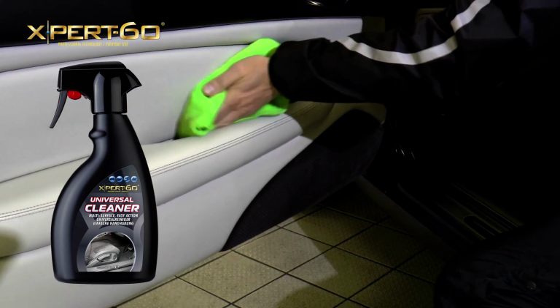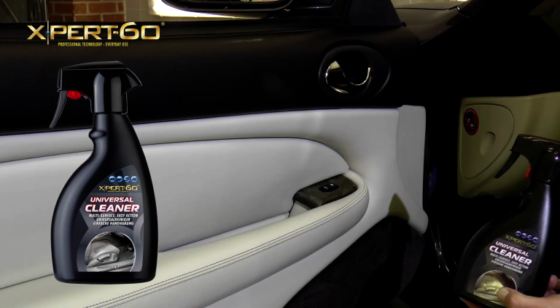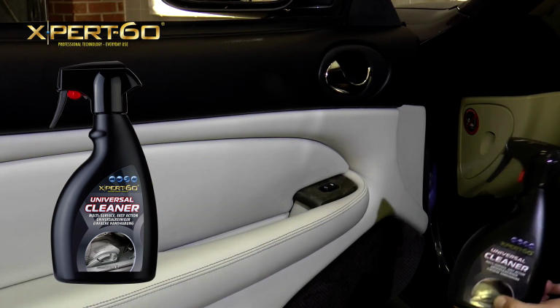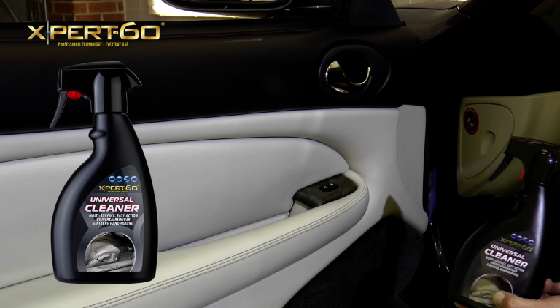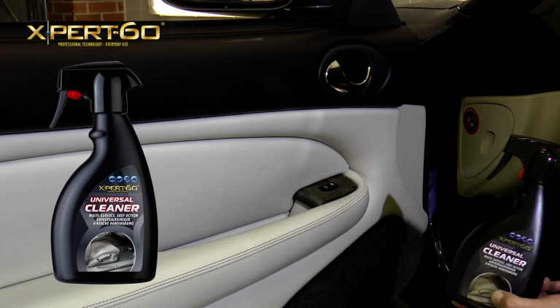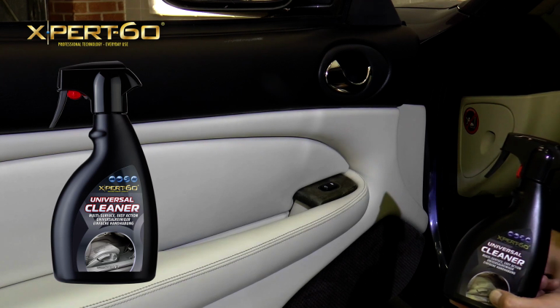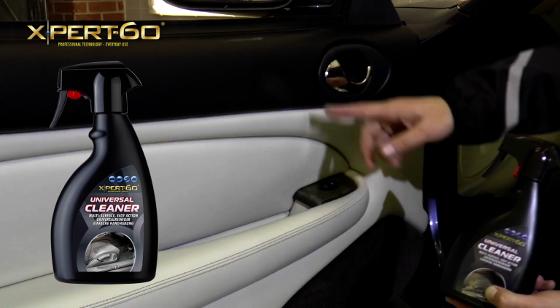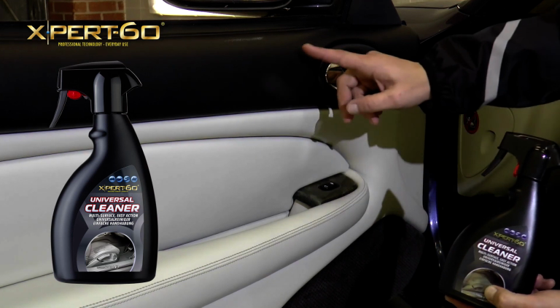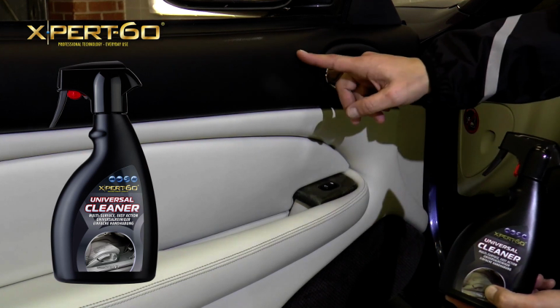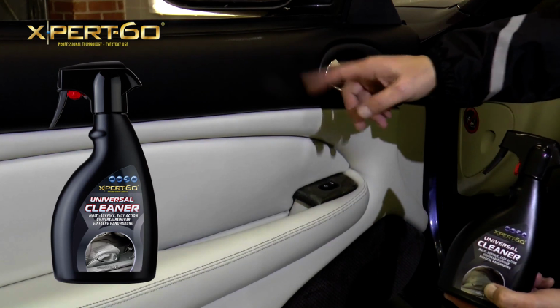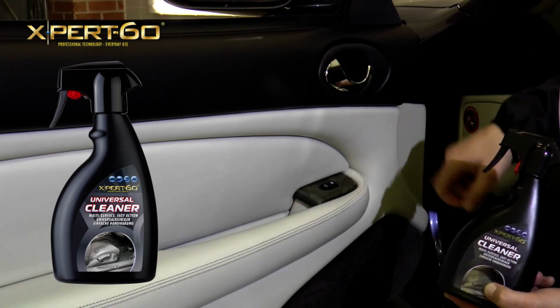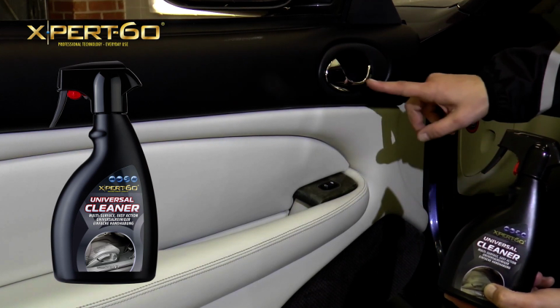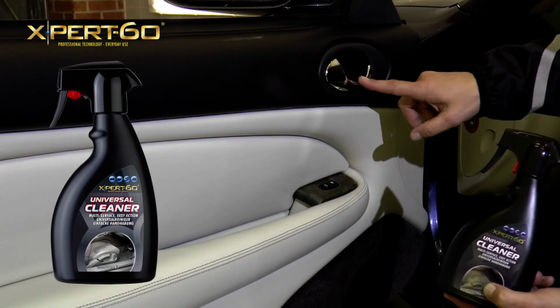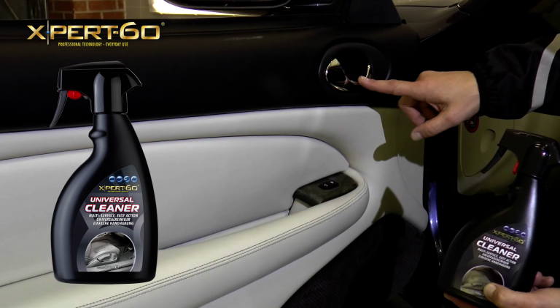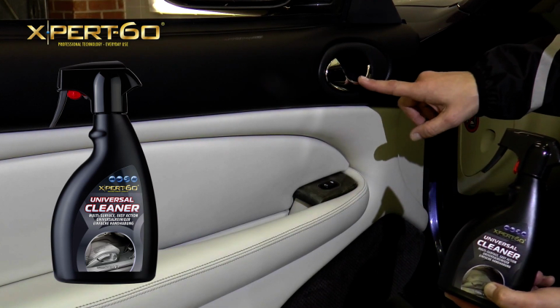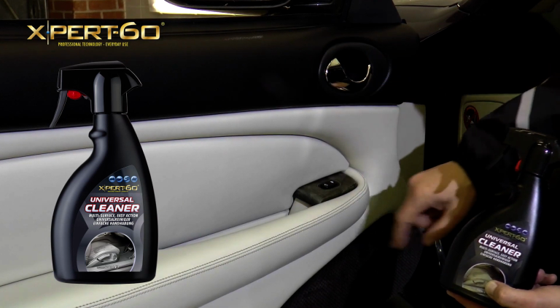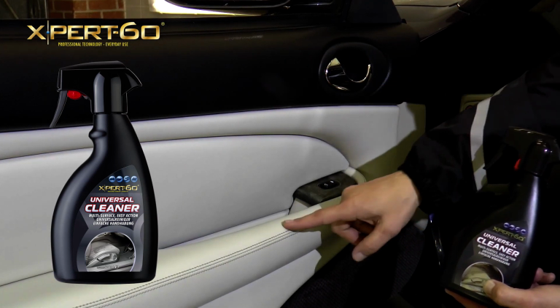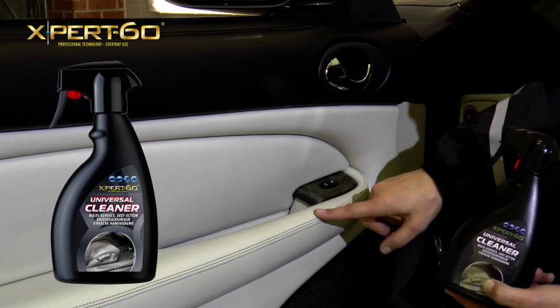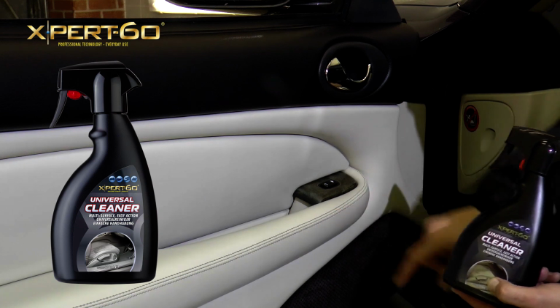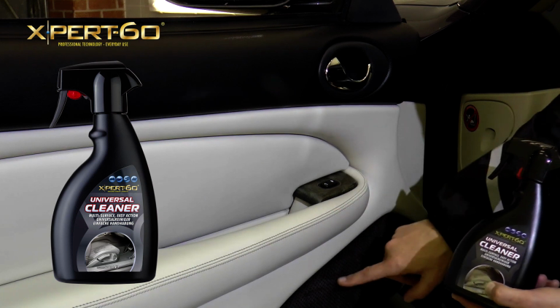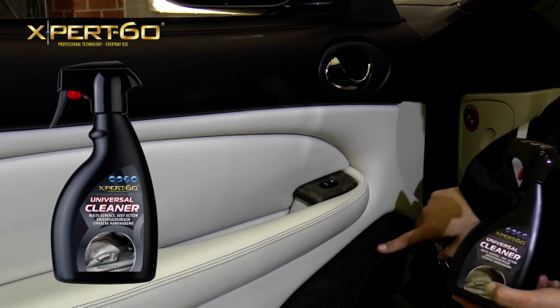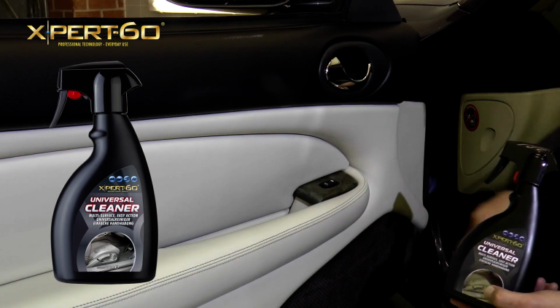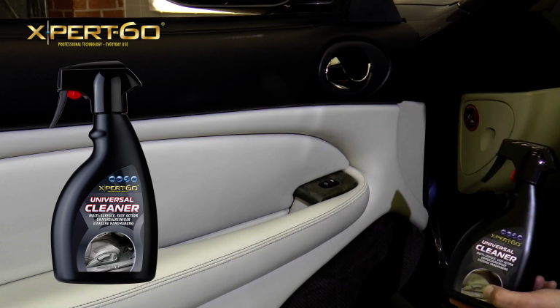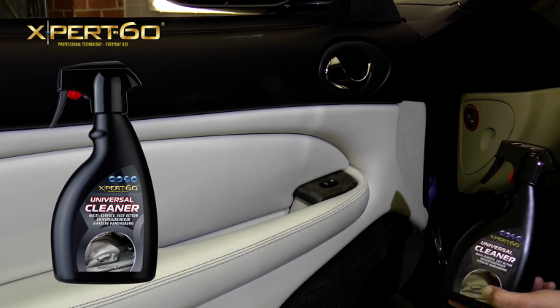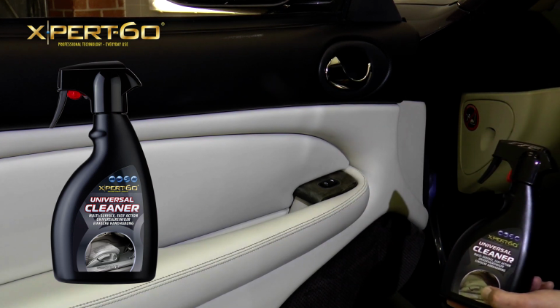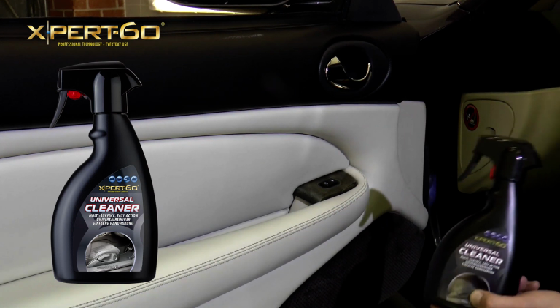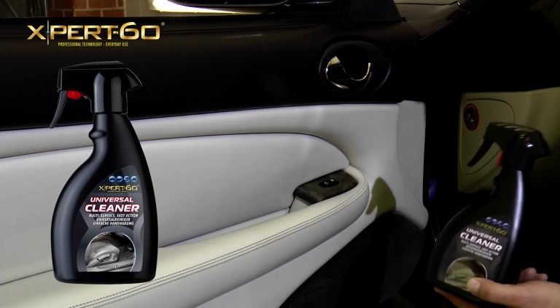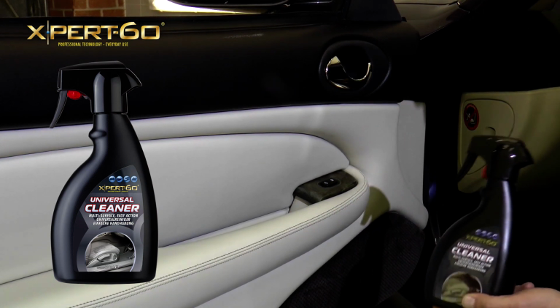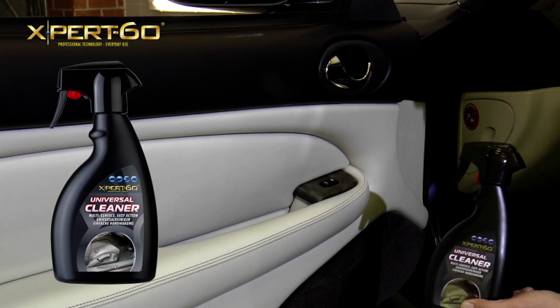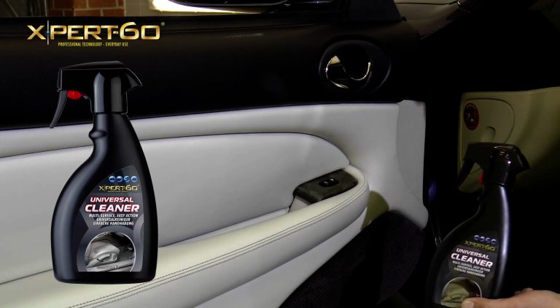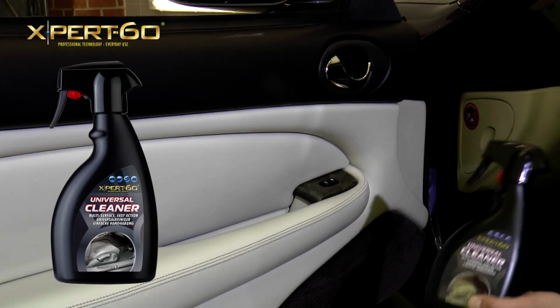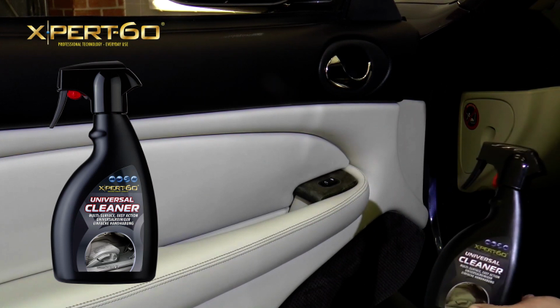As you can see, we've actually cleaned plastic, chromework, leather, and even fabric trim. Universal Cleaner cleans everything.